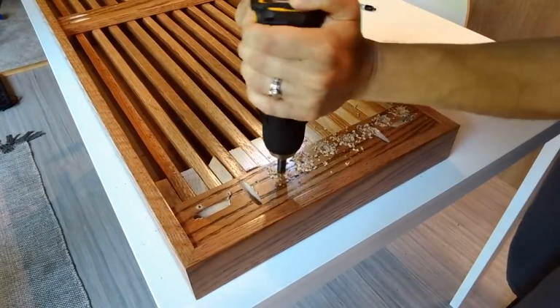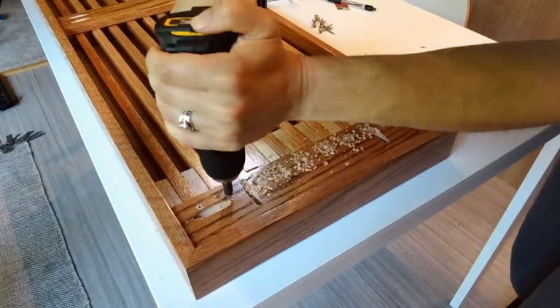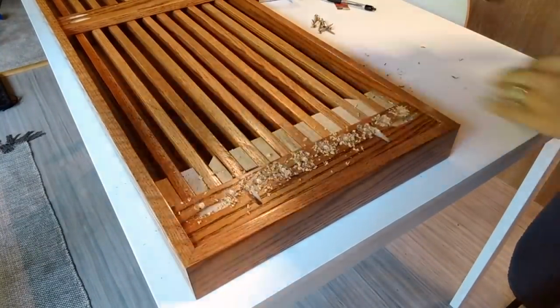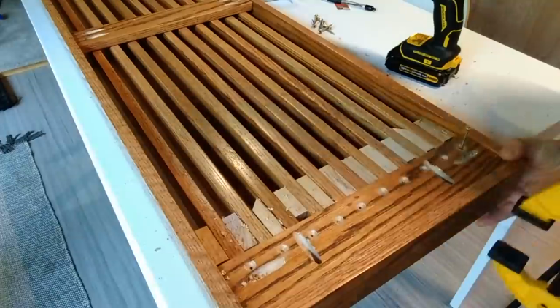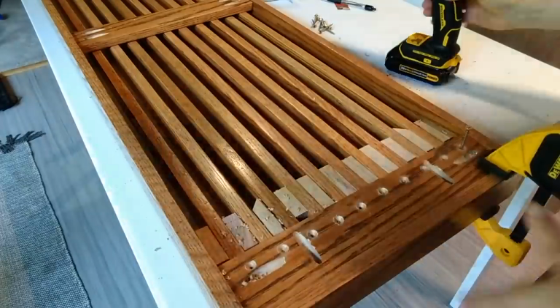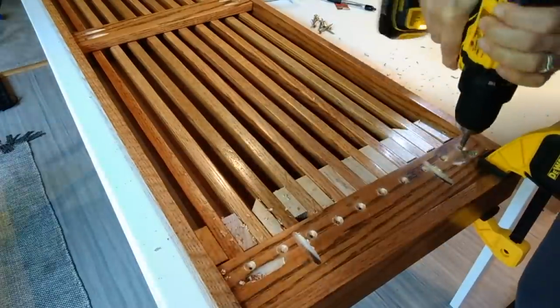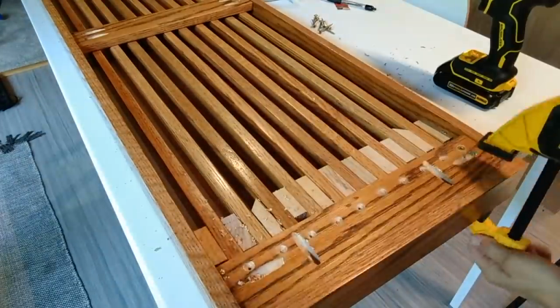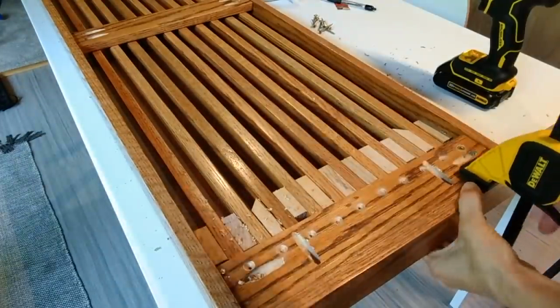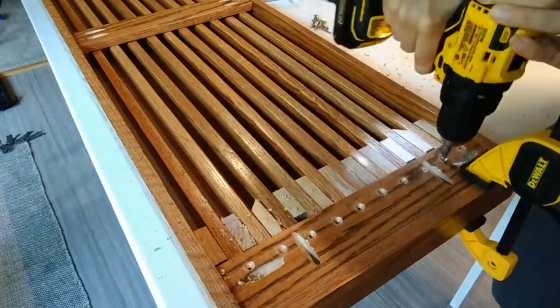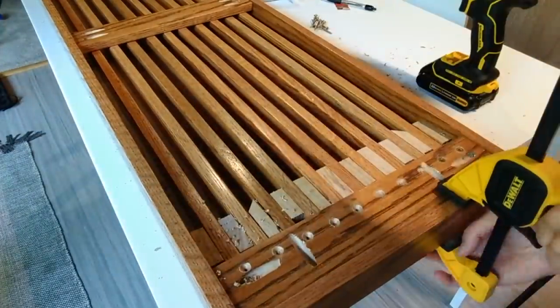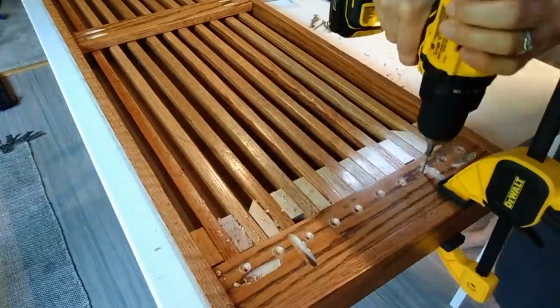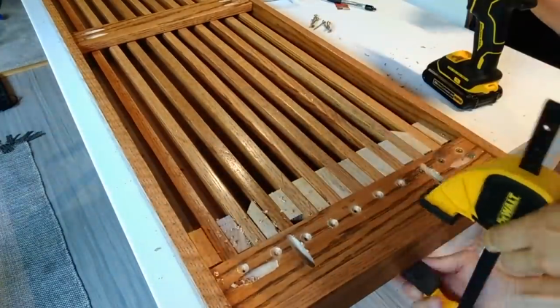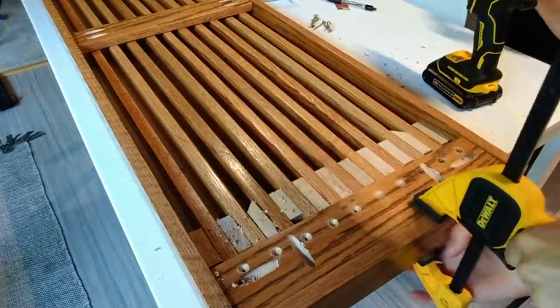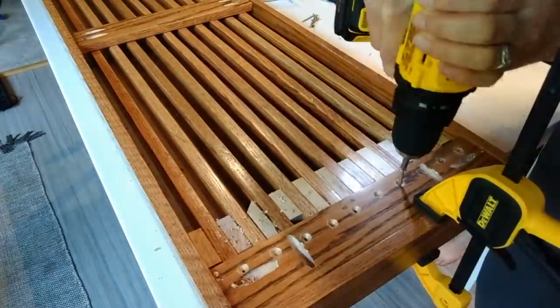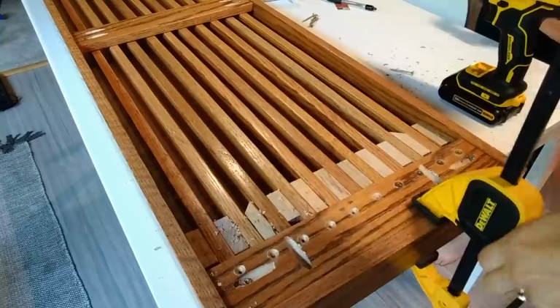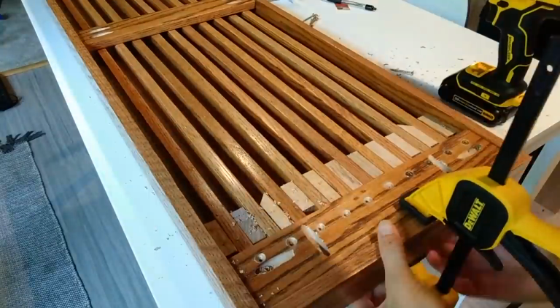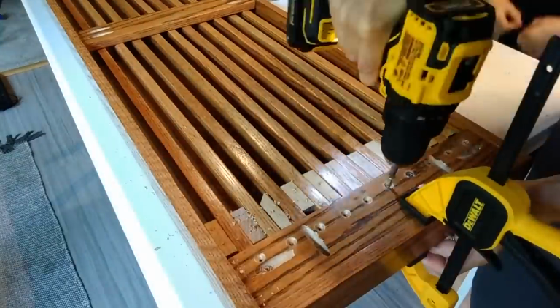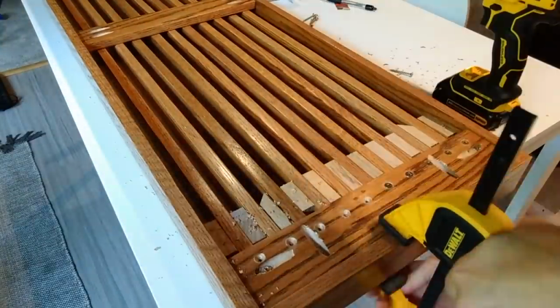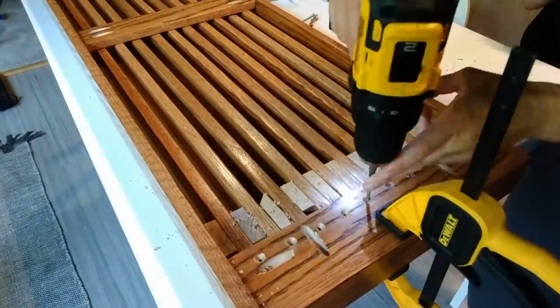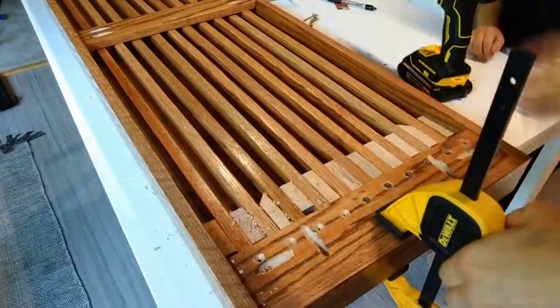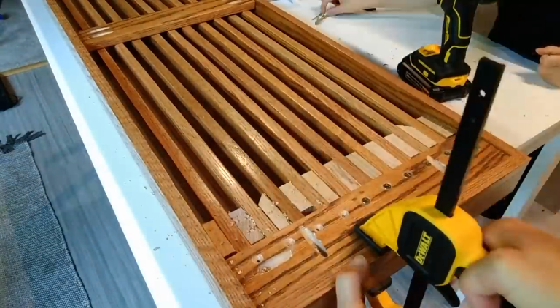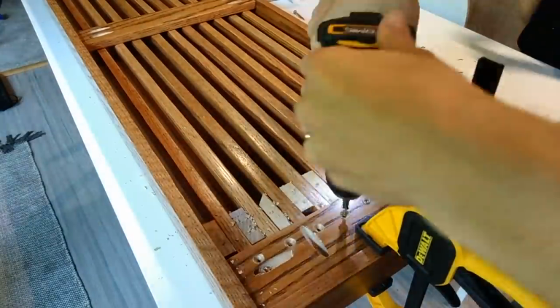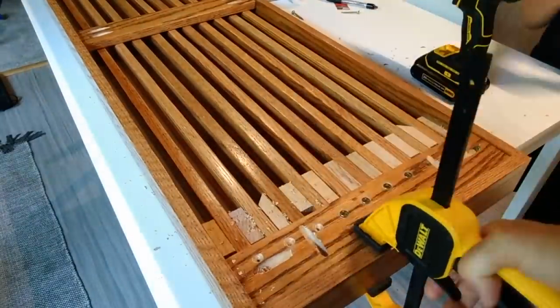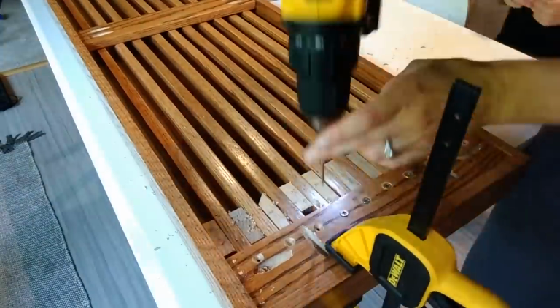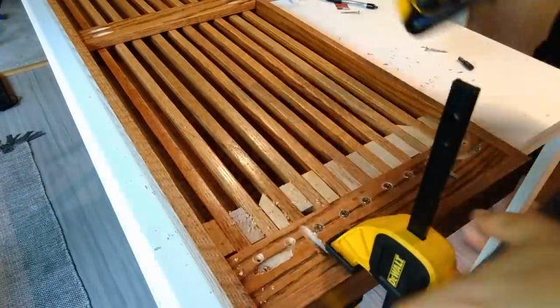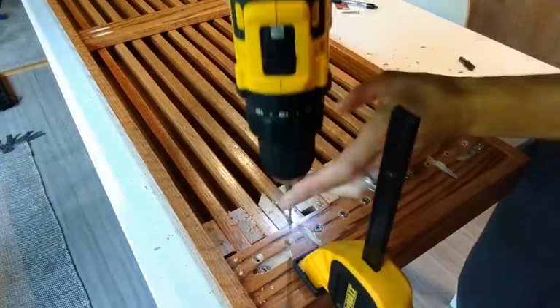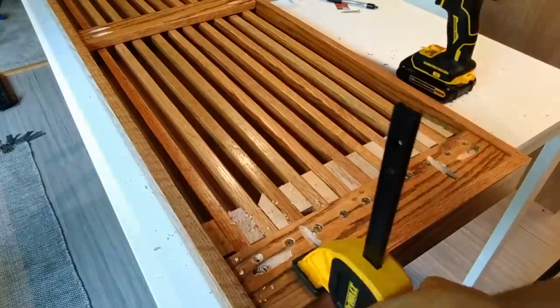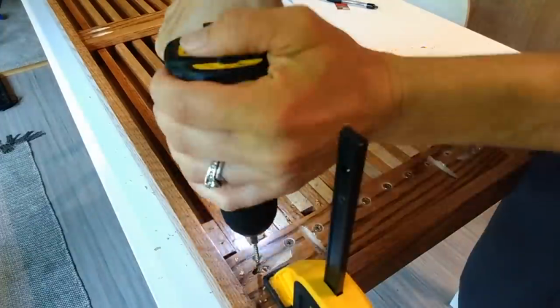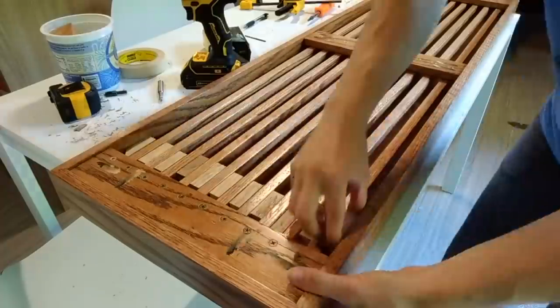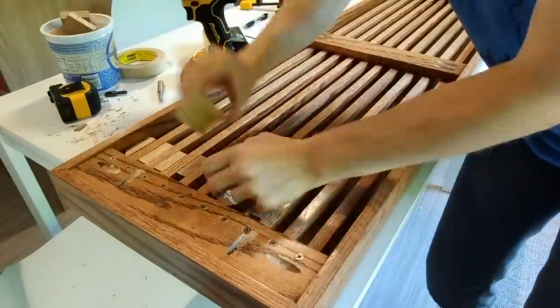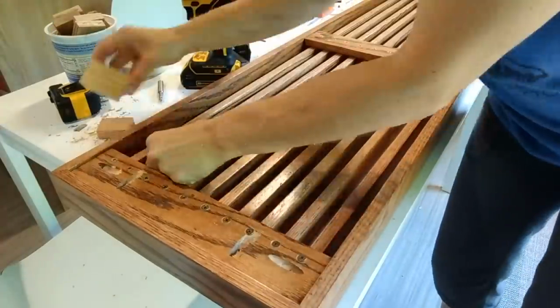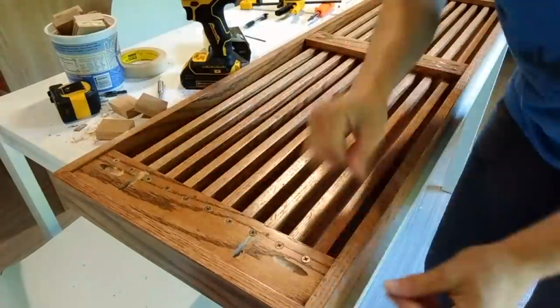These little finishing touches are what make this bench so special. She then used construction screws to screw all the slats into place. Then all that was left was to add the legs.